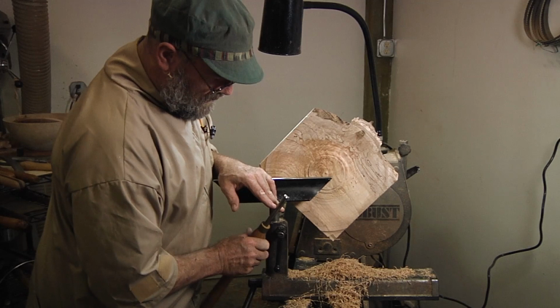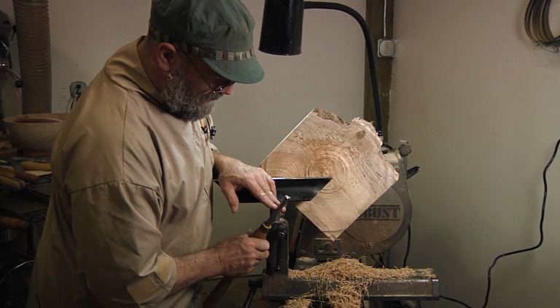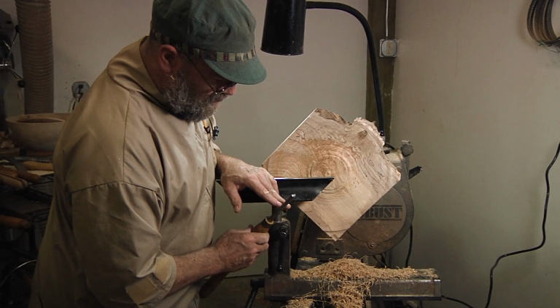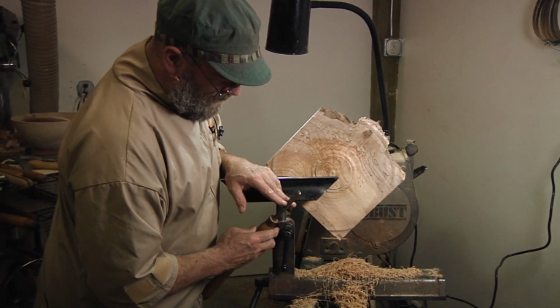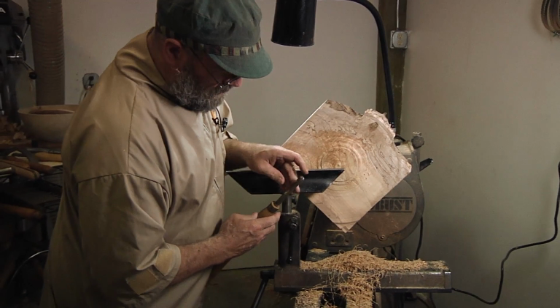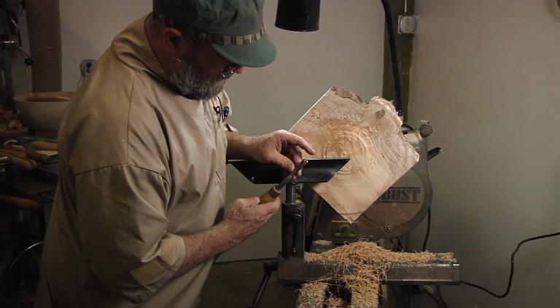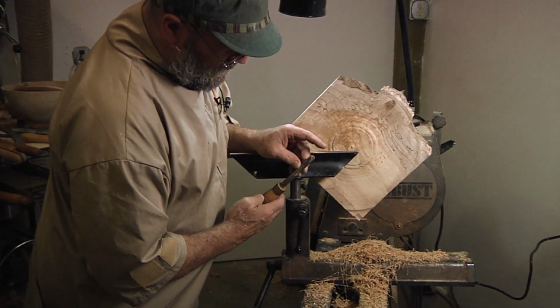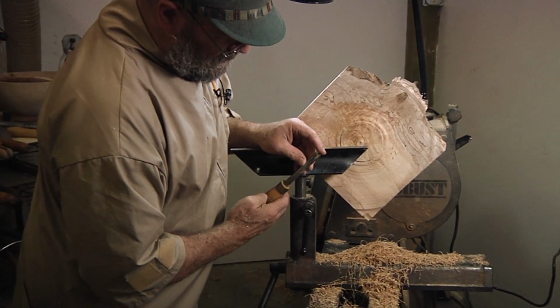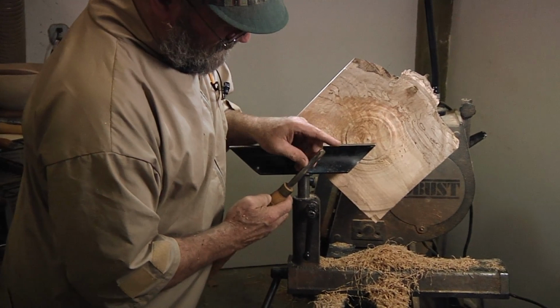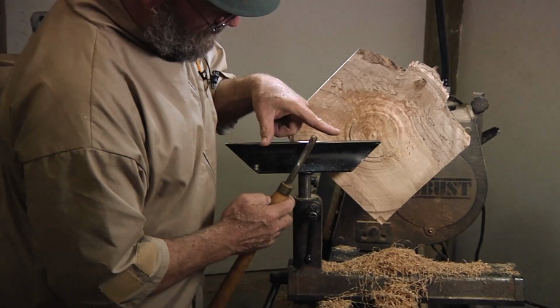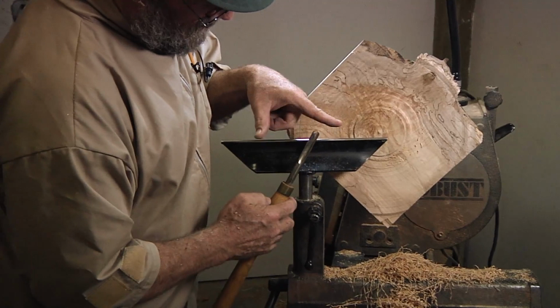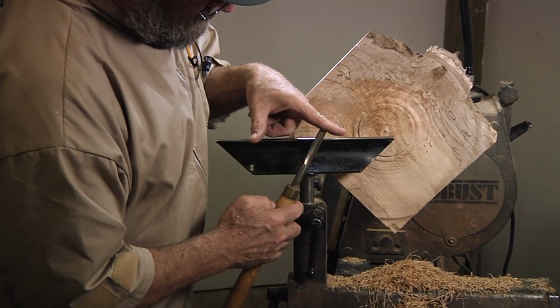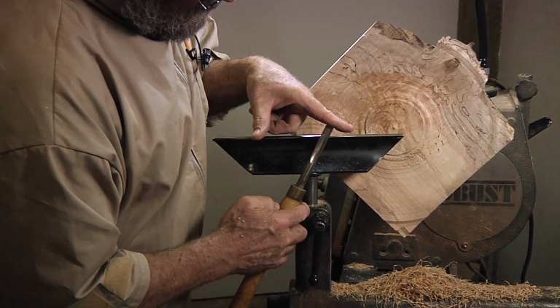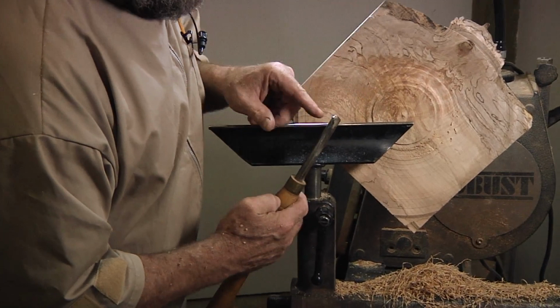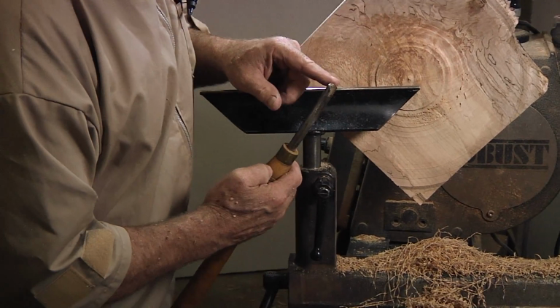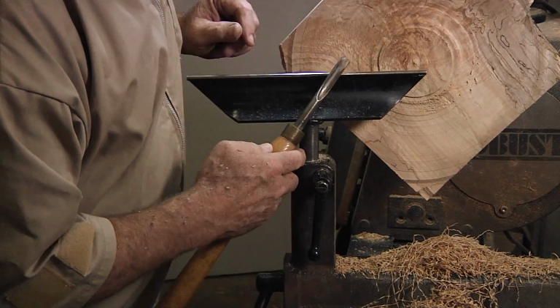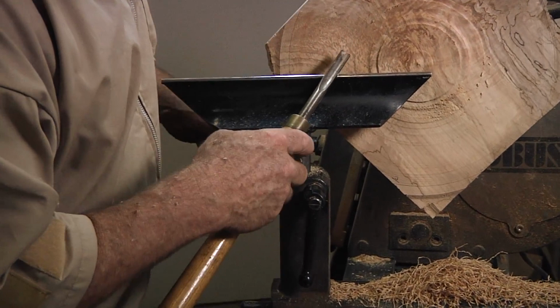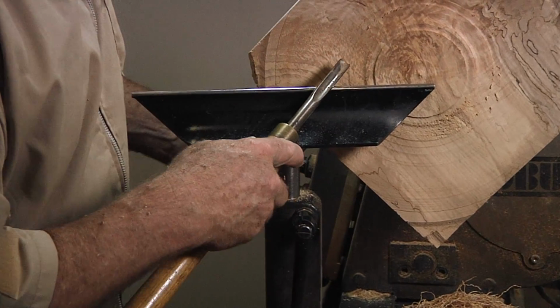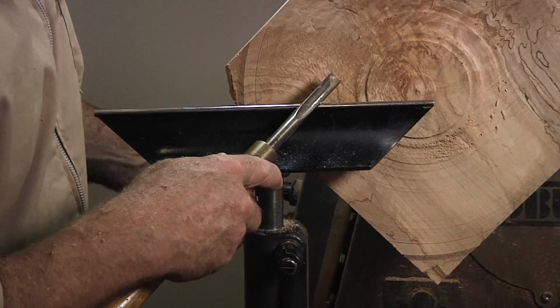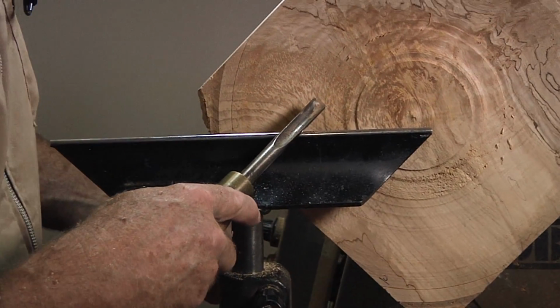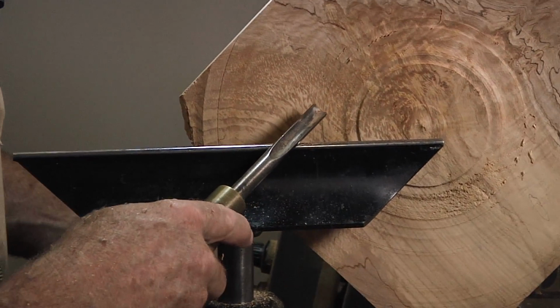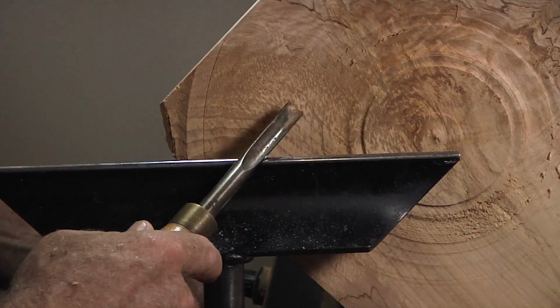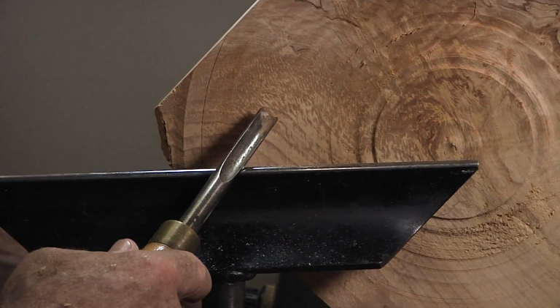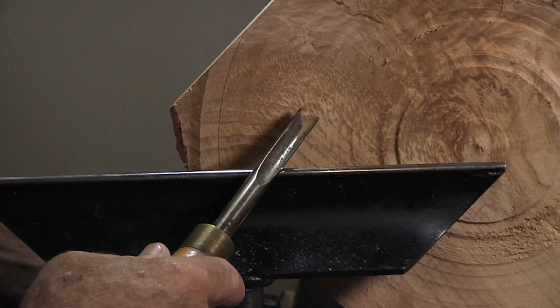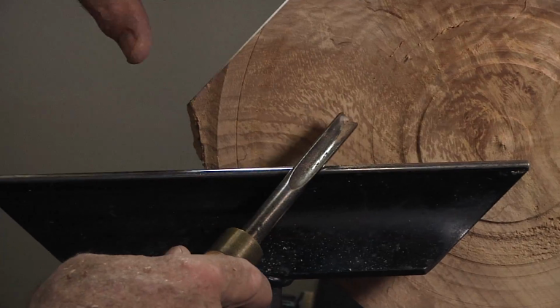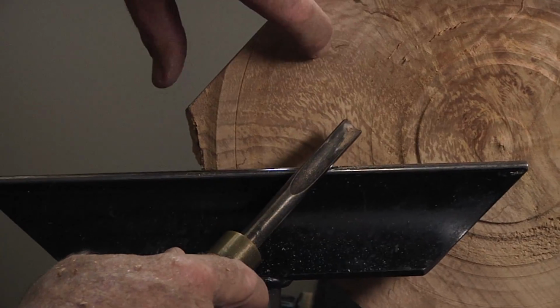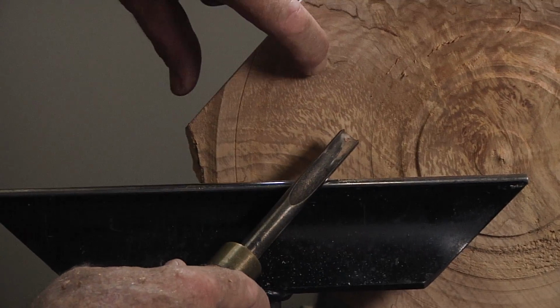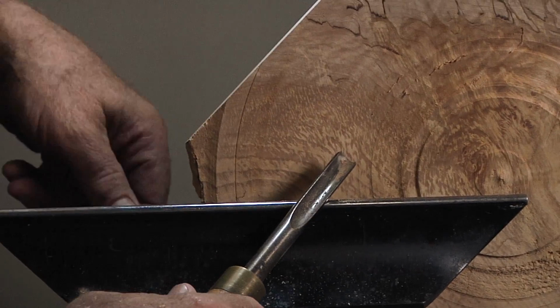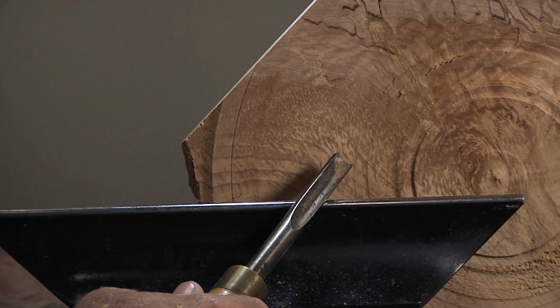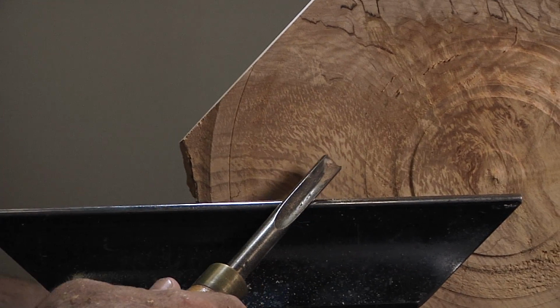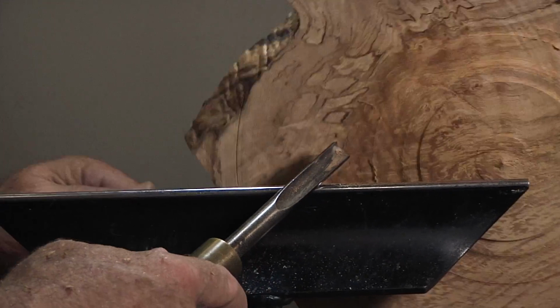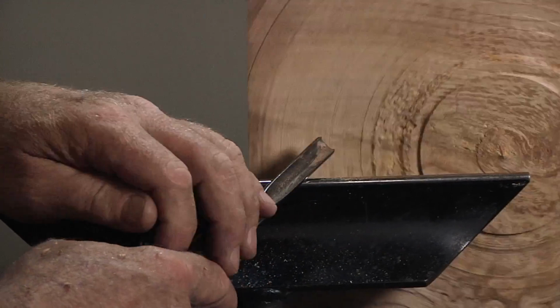This is a little bottom-of-the-bowl gouge, which has more of your traditional grind on the front, so fairly square, and a steep bevel on it. I'll come back into here, start to cut down and see what we get.